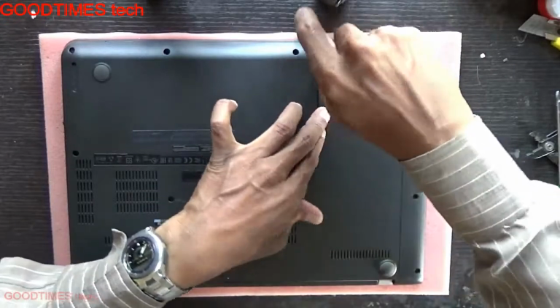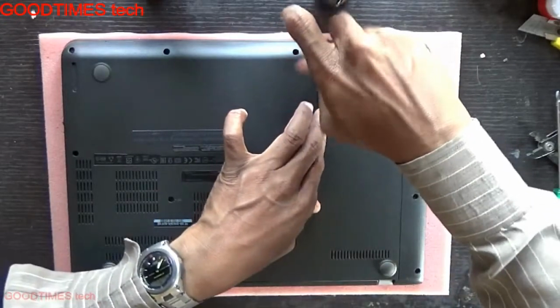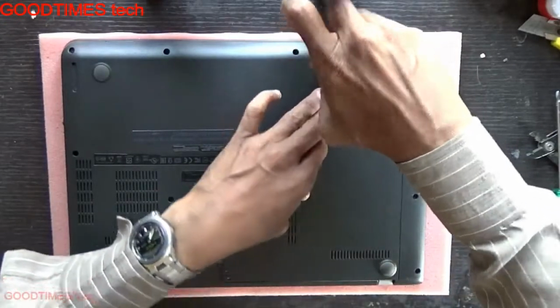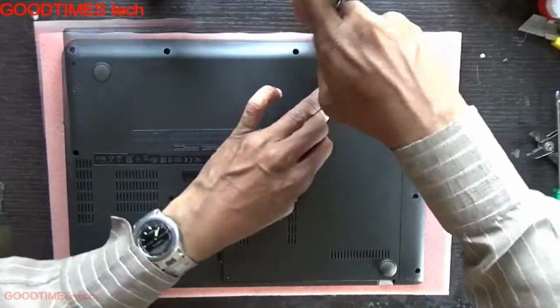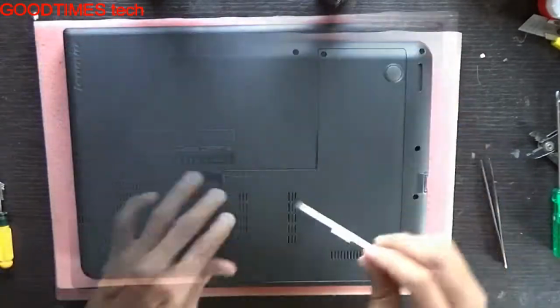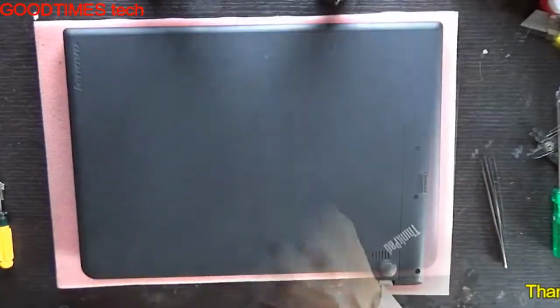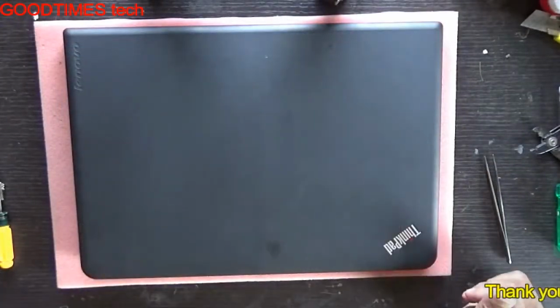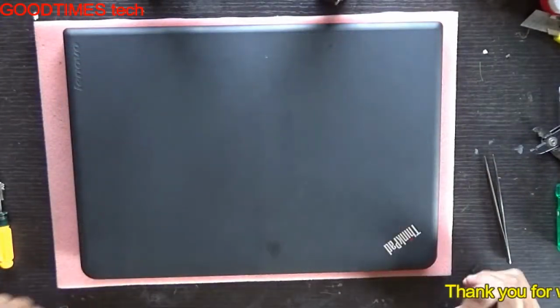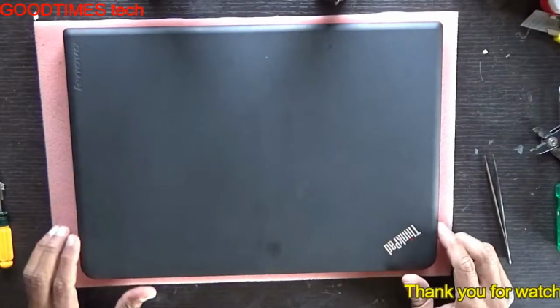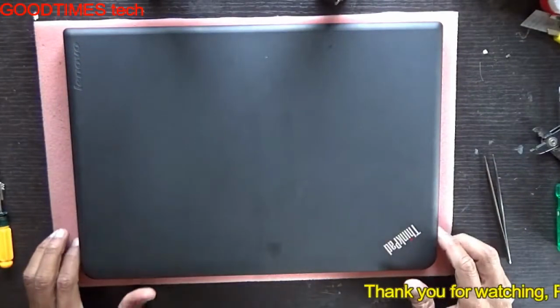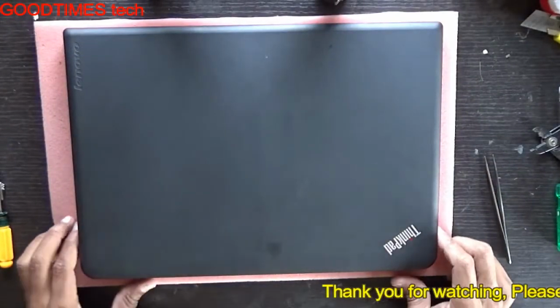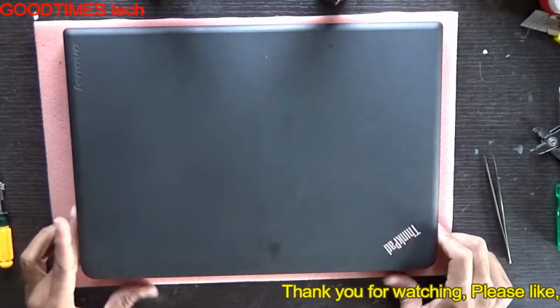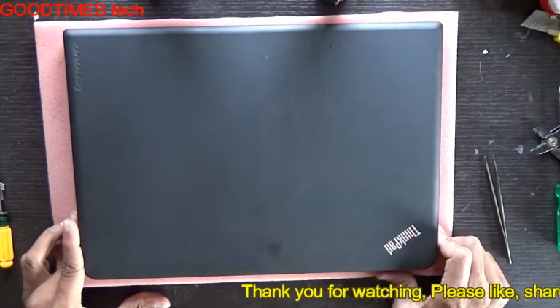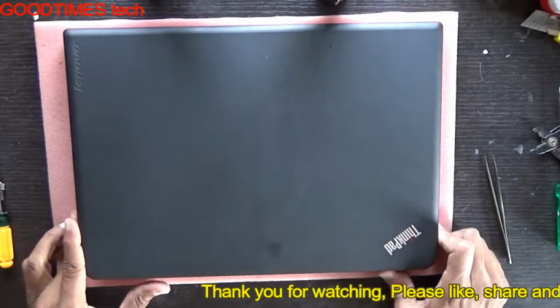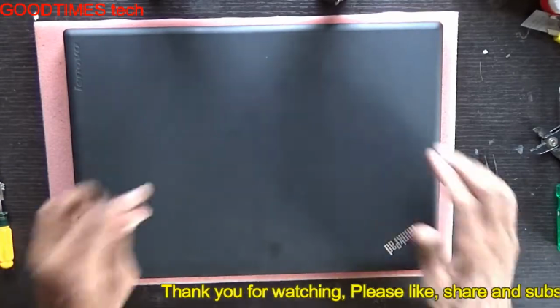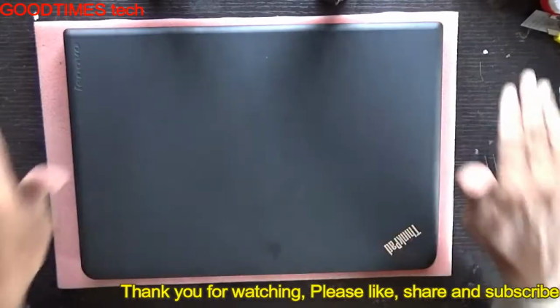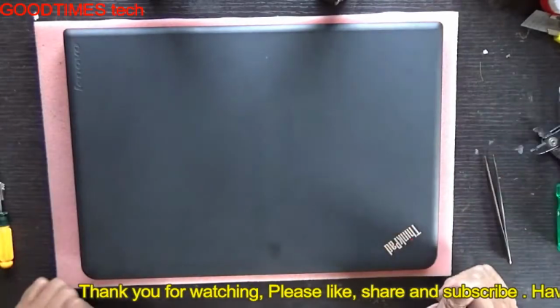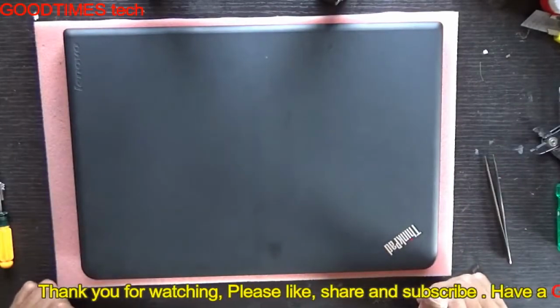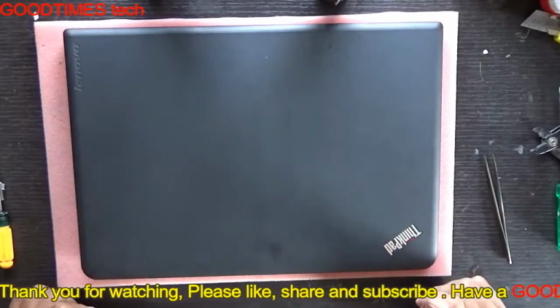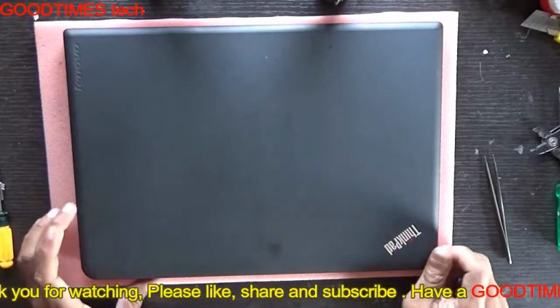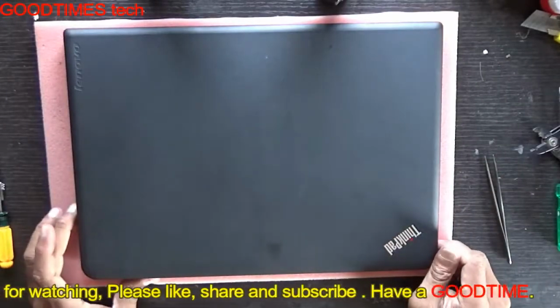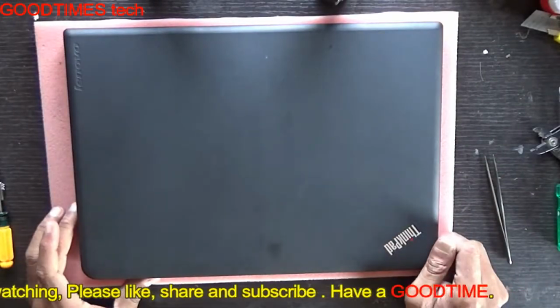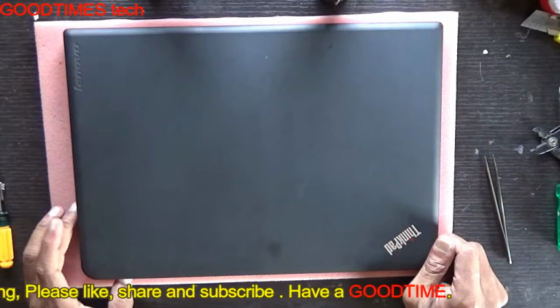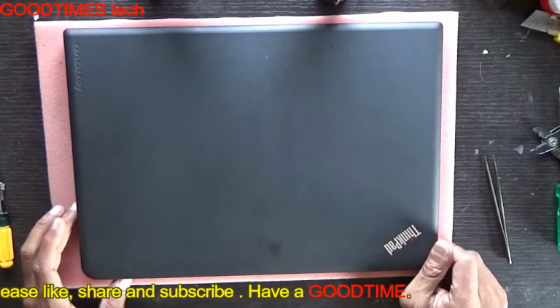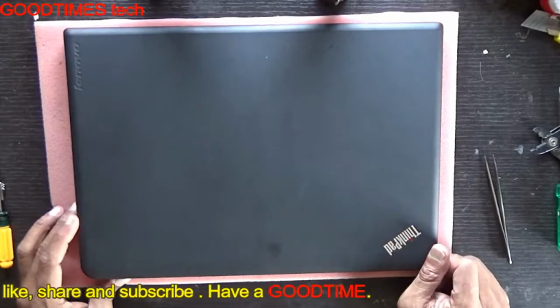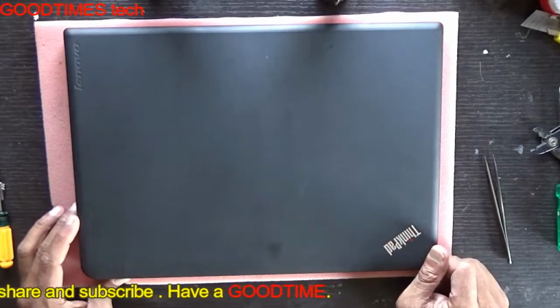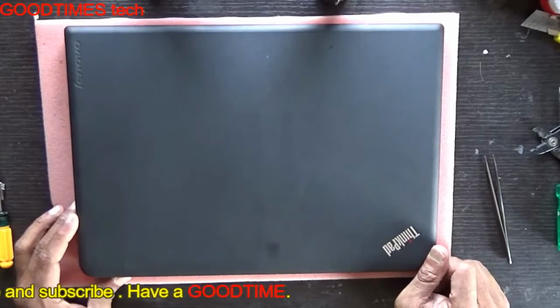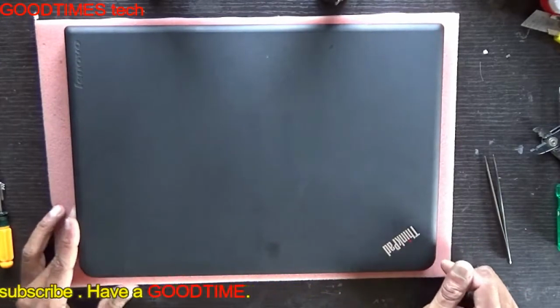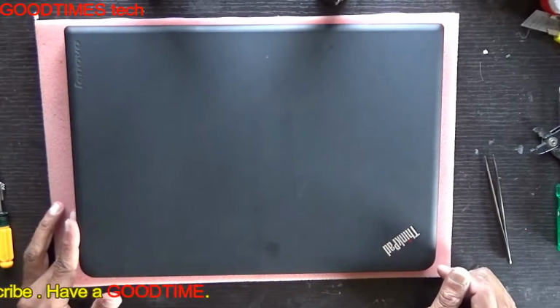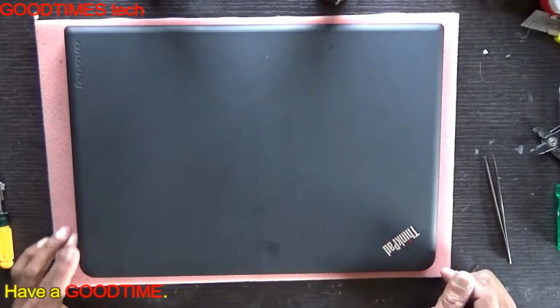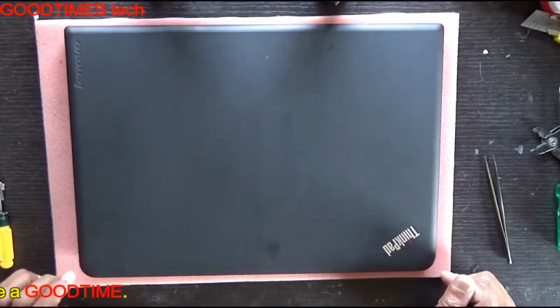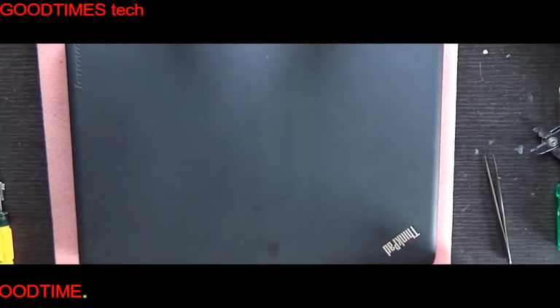Fasten the screw. Hope this video has helped you with replacing the keyboard of your Lenovo ThinkPad. If this video helped you, kindly hit the like icon, share the video, and subscribe to our channel if you haven't yet. Thank you for watching everyone — have a good time.